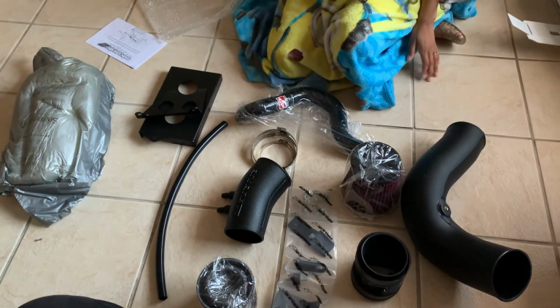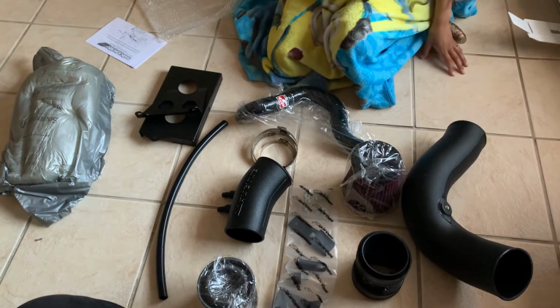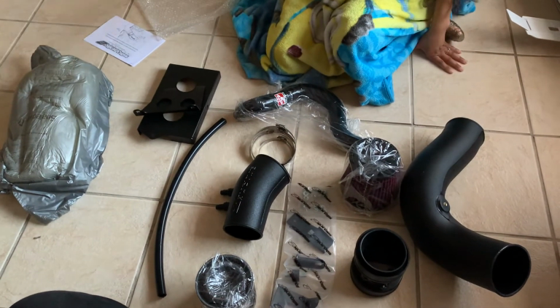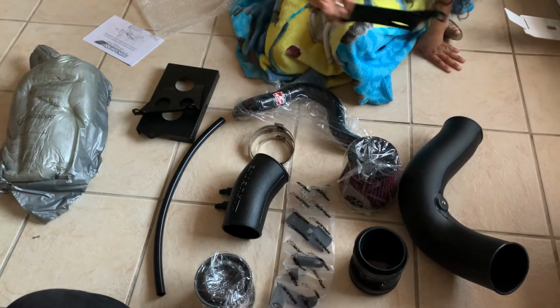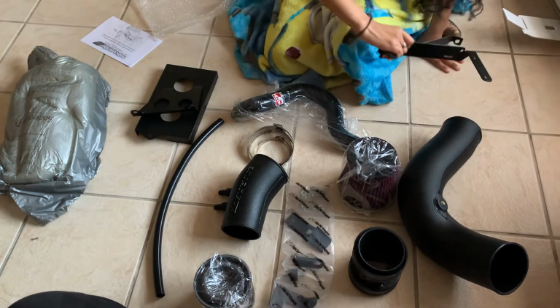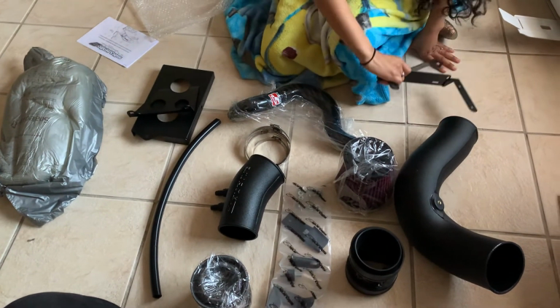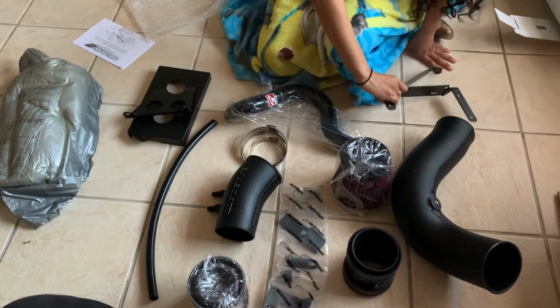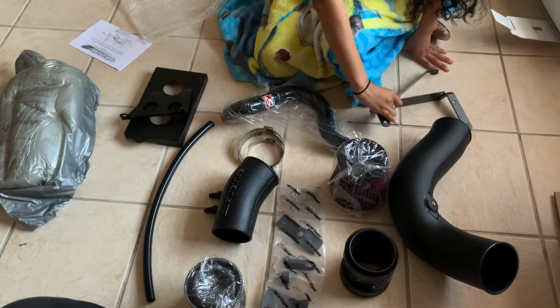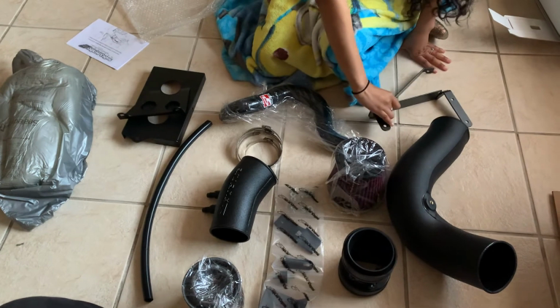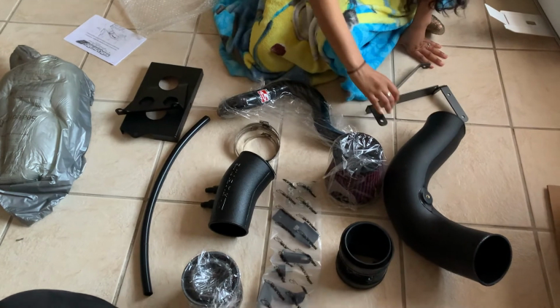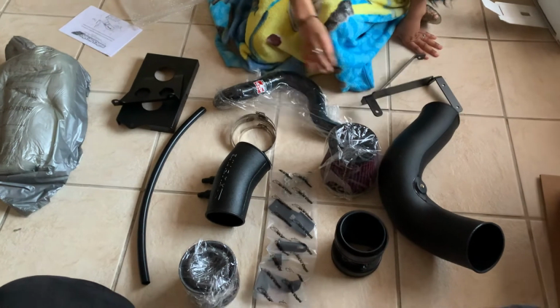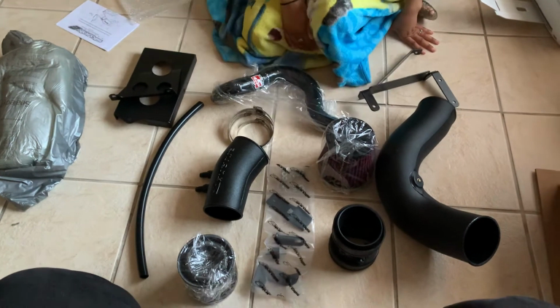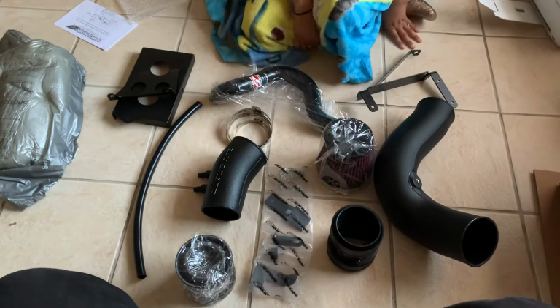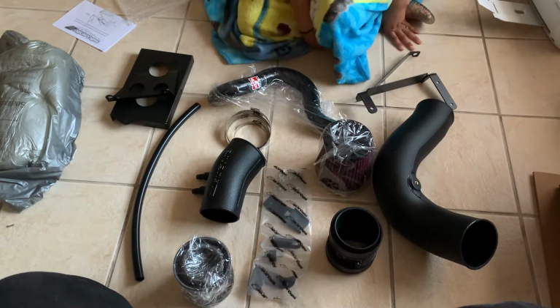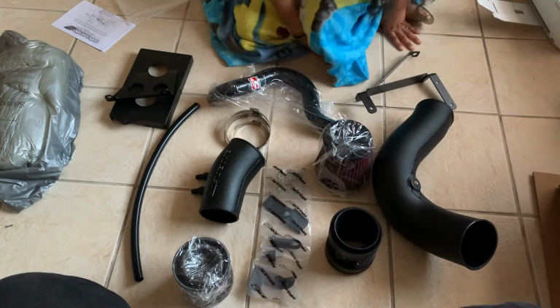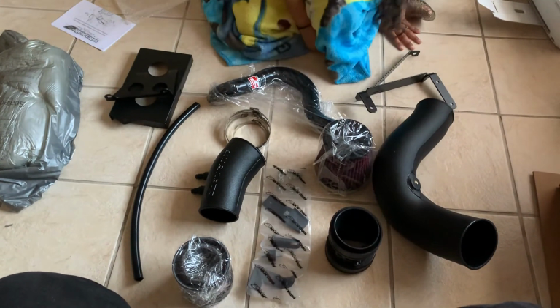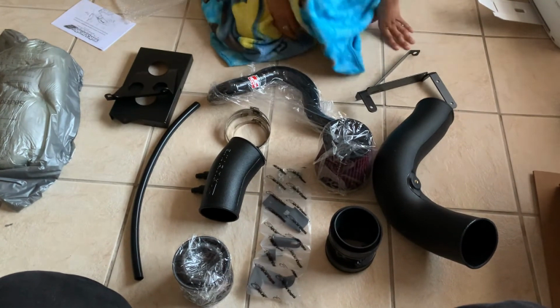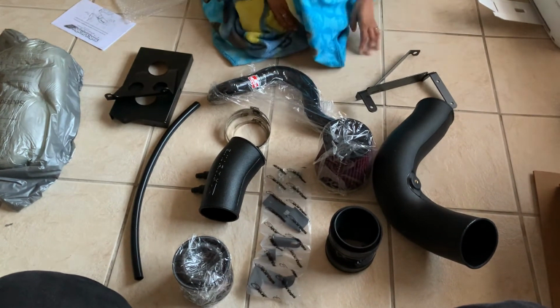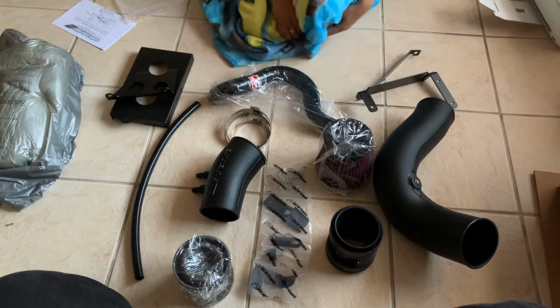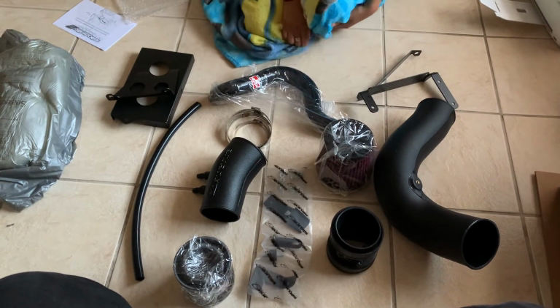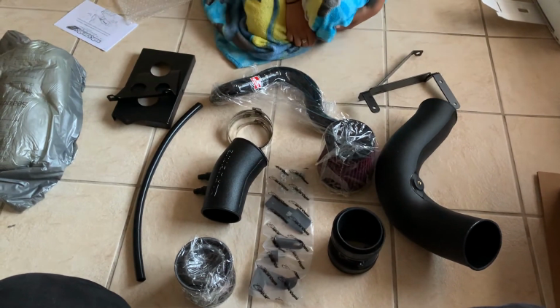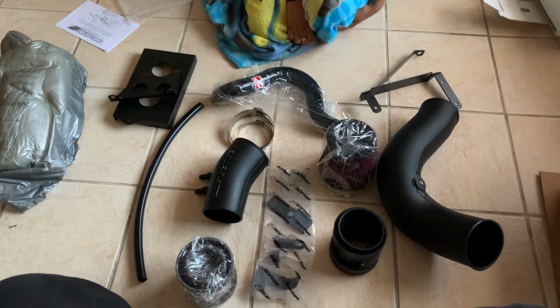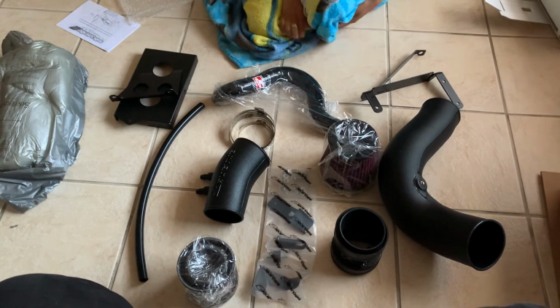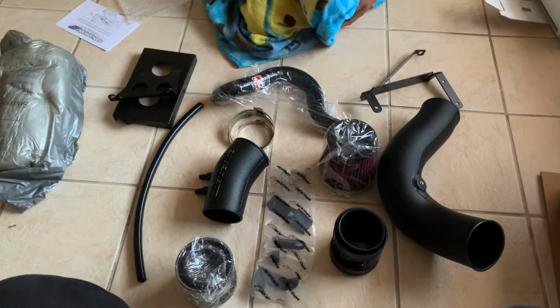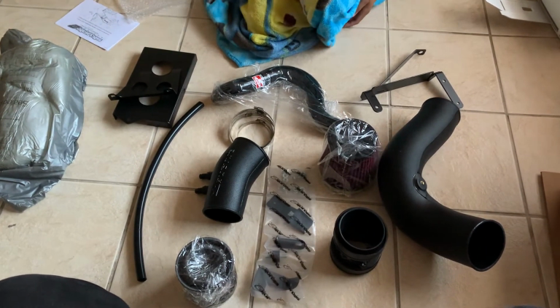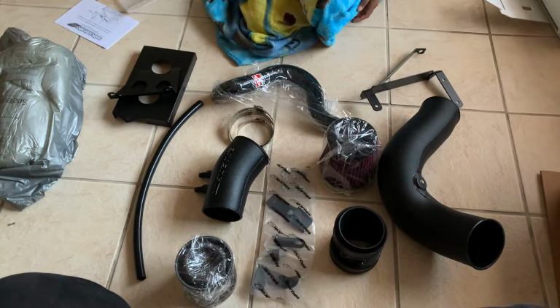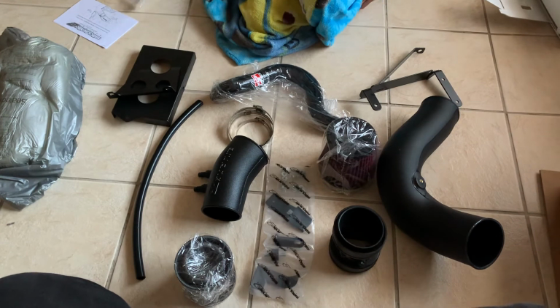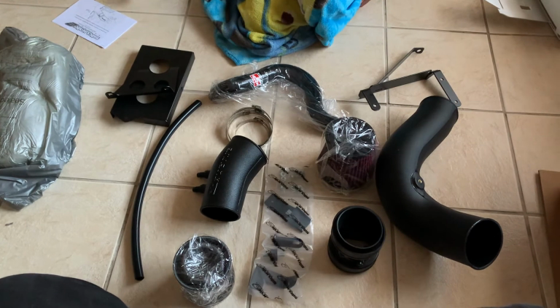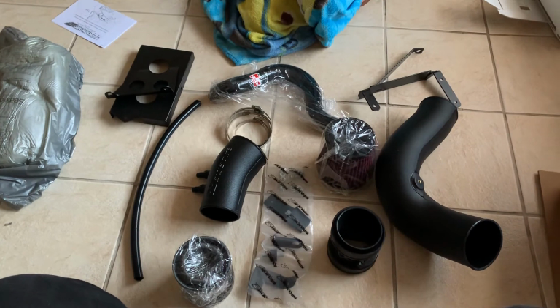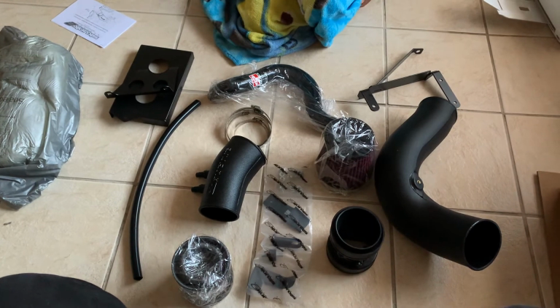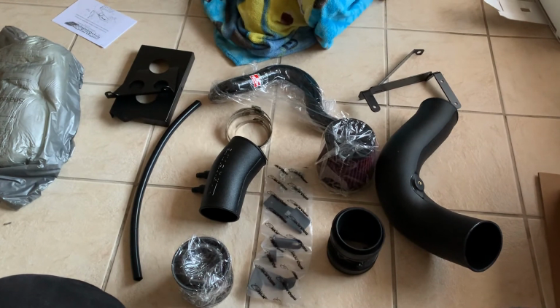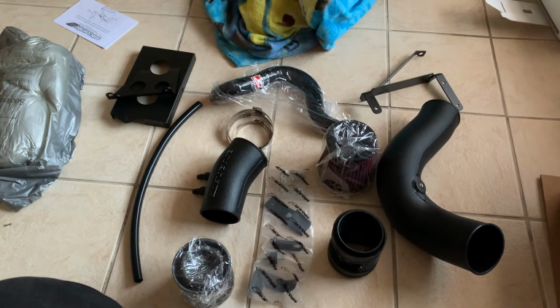There you guys have it. The Skunk 2 intake 3.5 inch for the 8th gen Honda Civic Si.